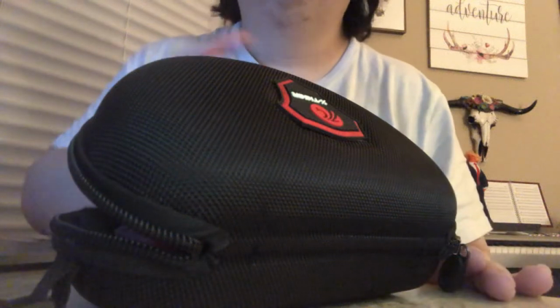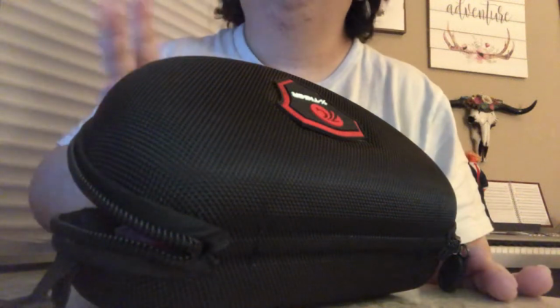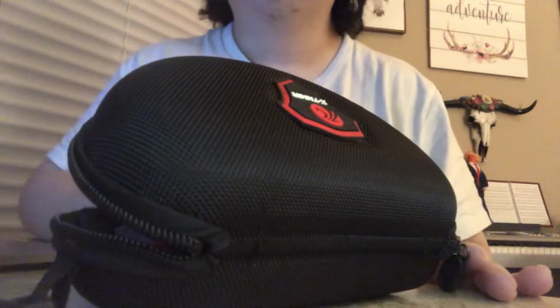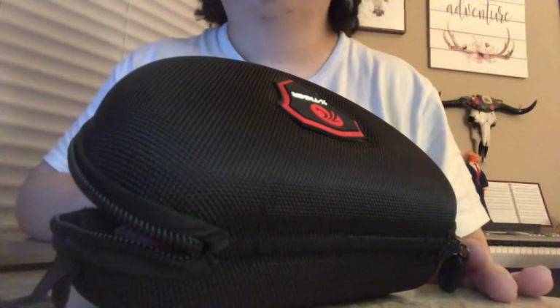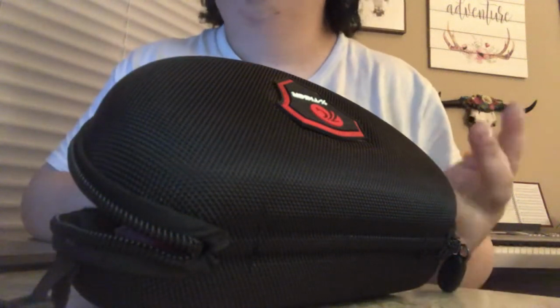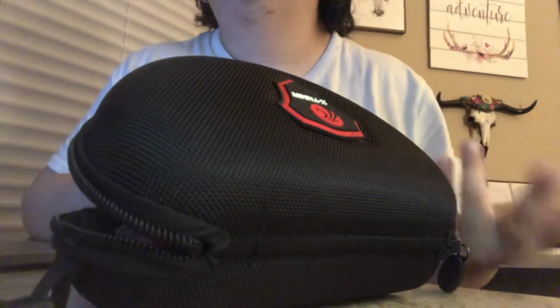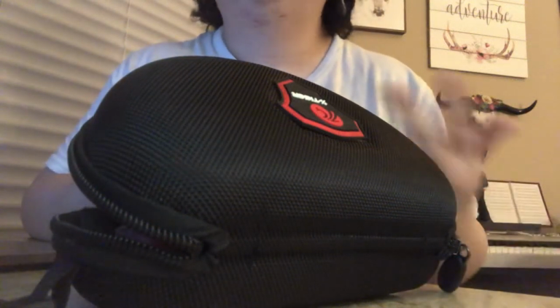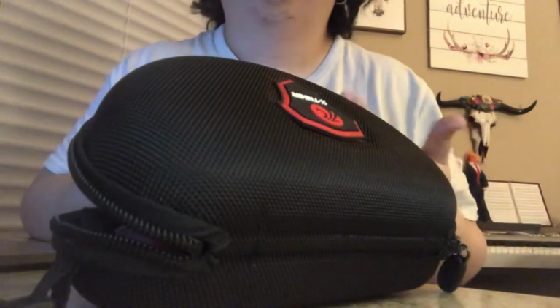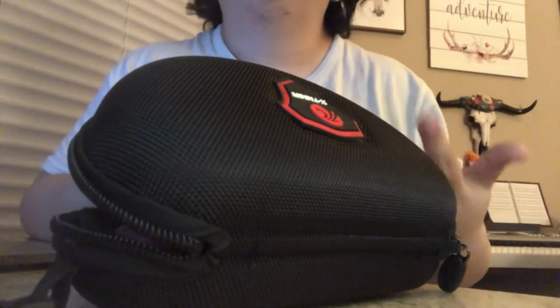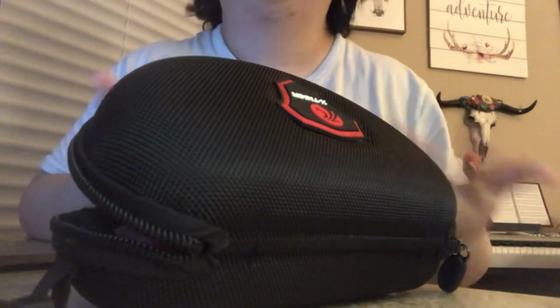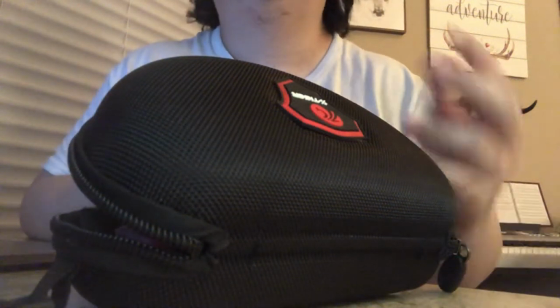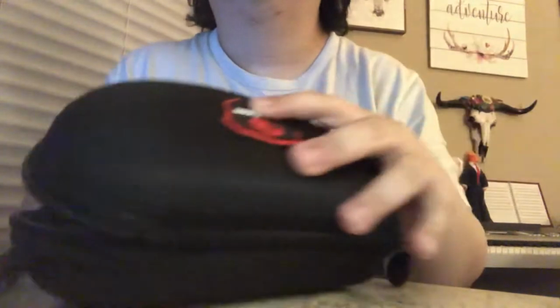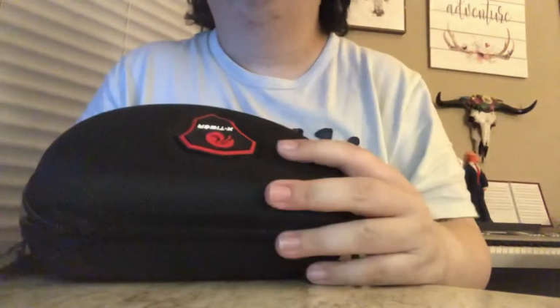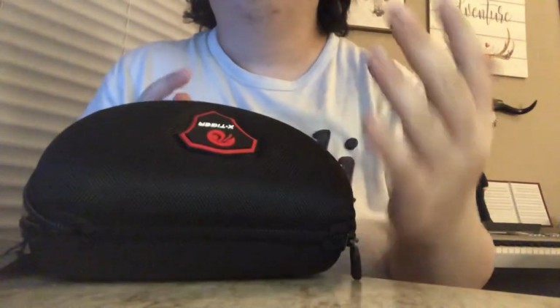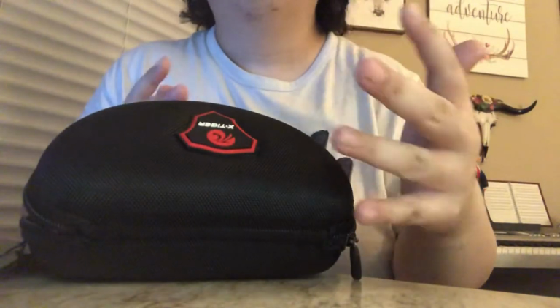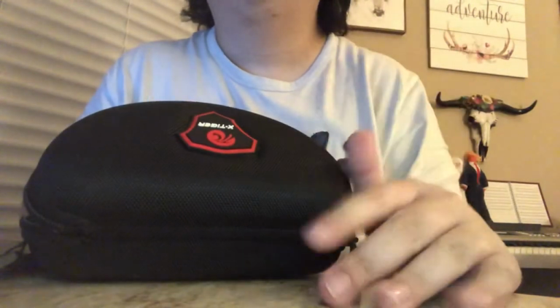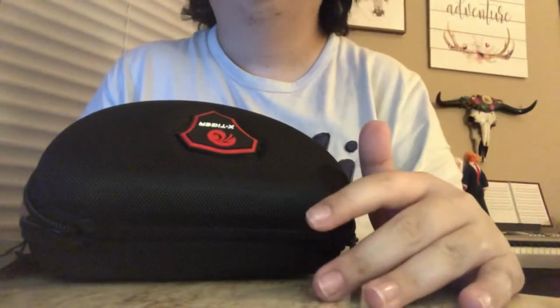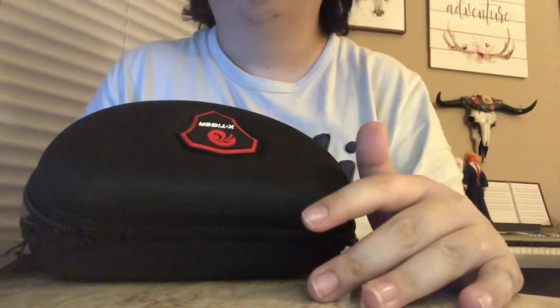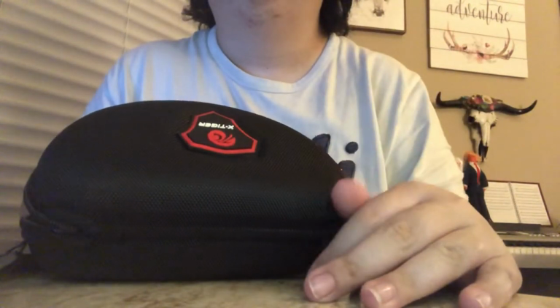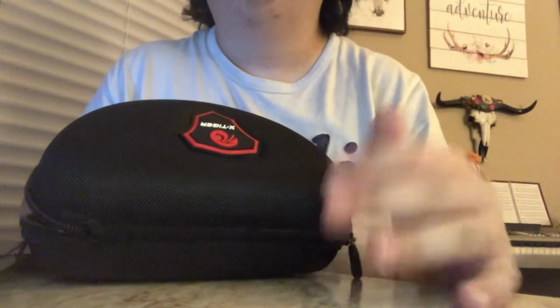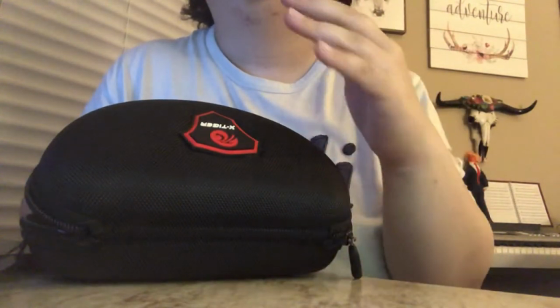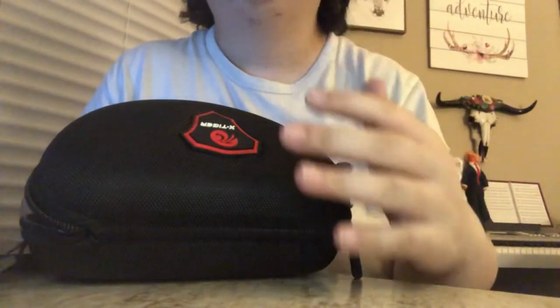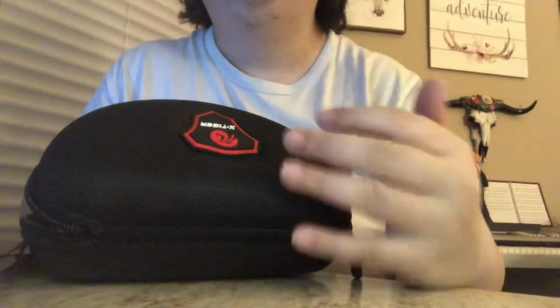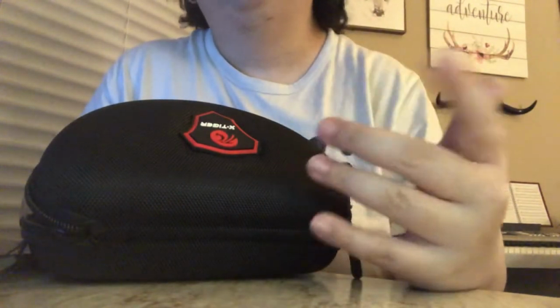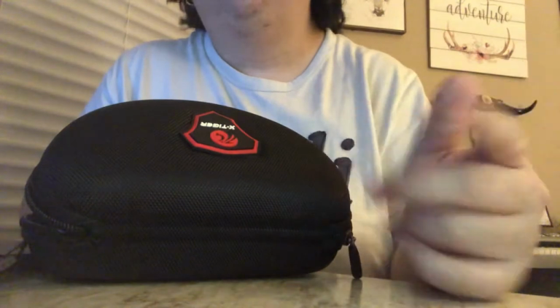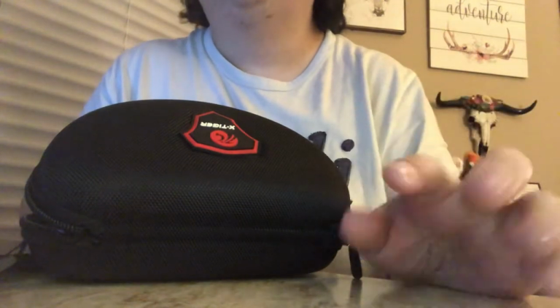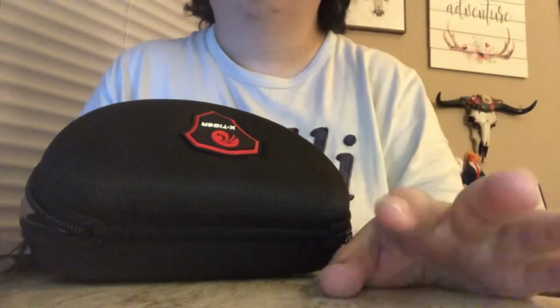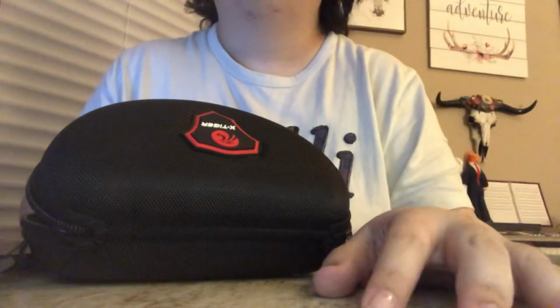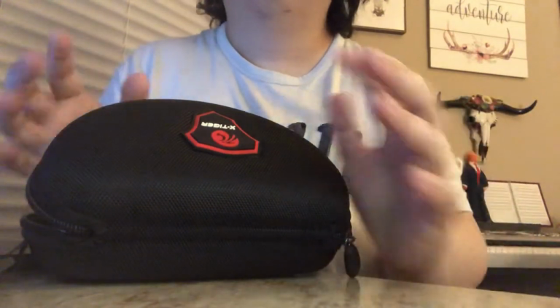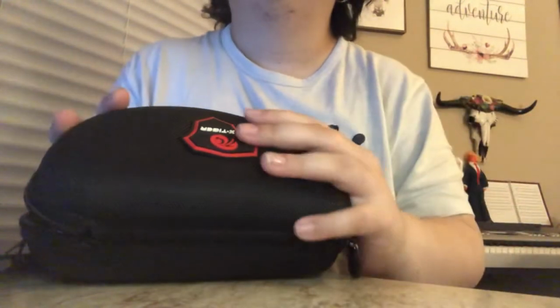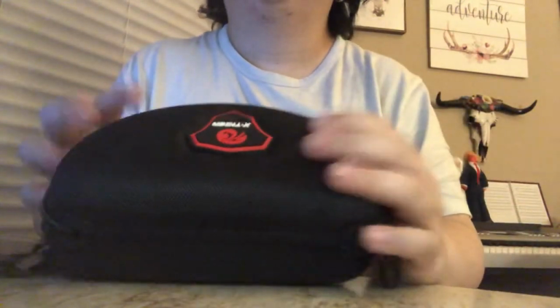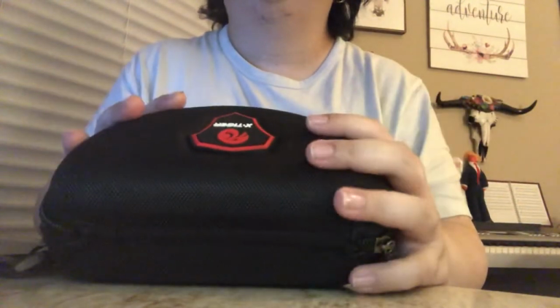What is up, YouTube? I hope you're enjoying the start of your week. I have a very special unboxing — I'm gonna unbox my new X-Tiger sunglasses, so let's get into it.